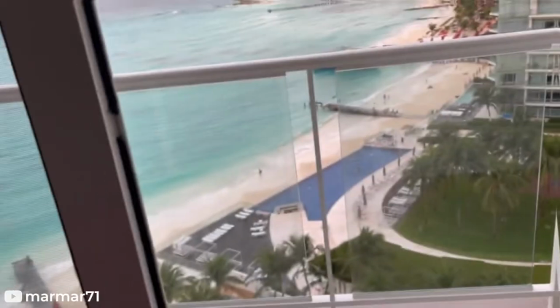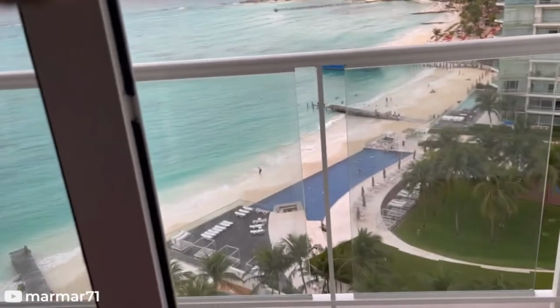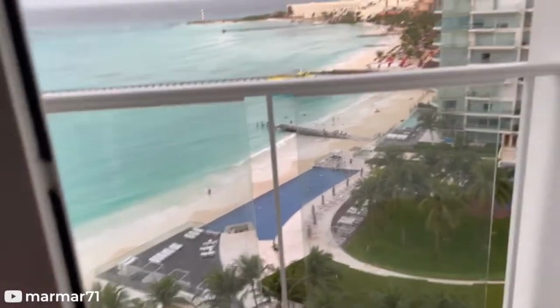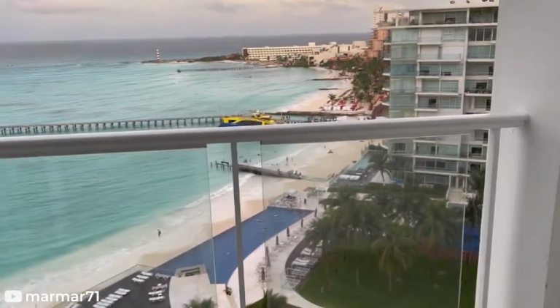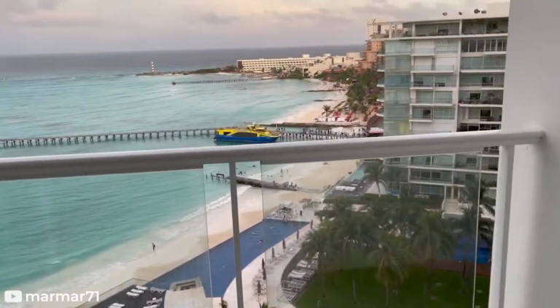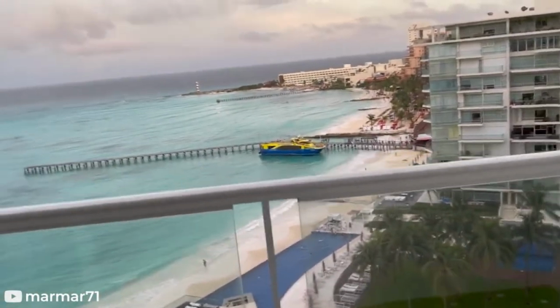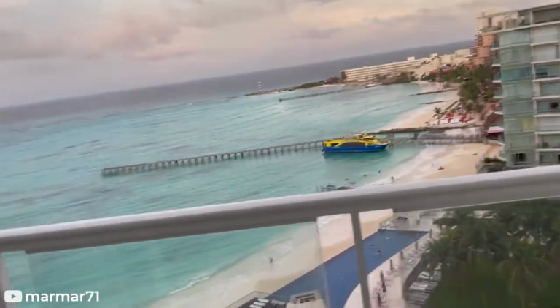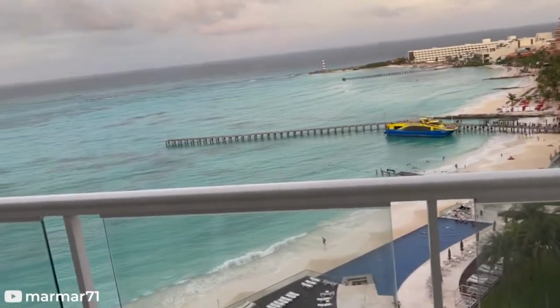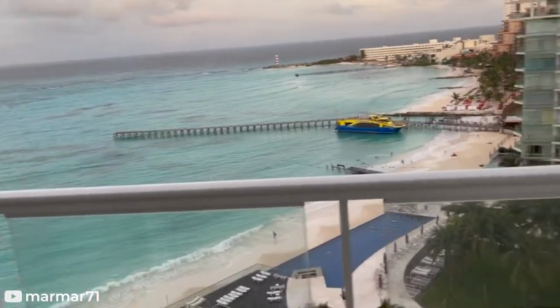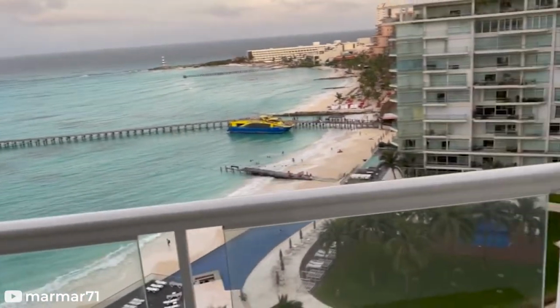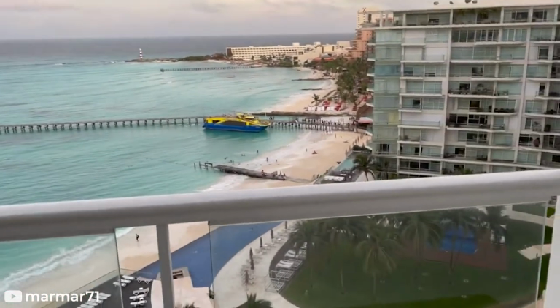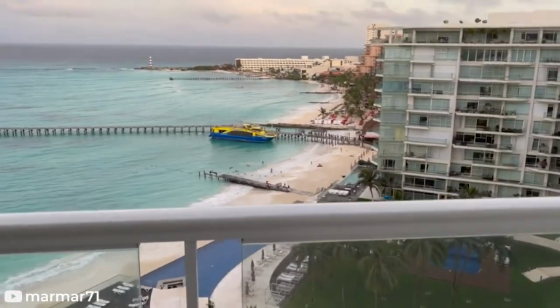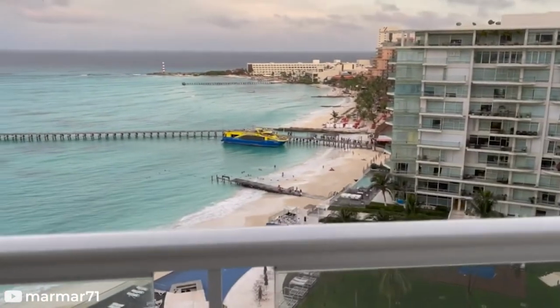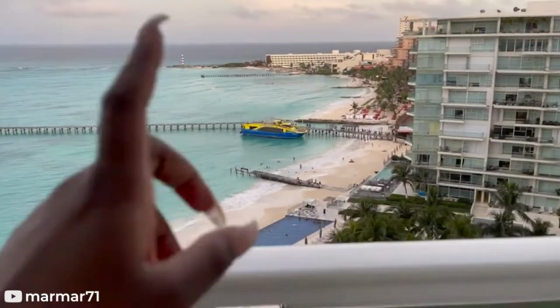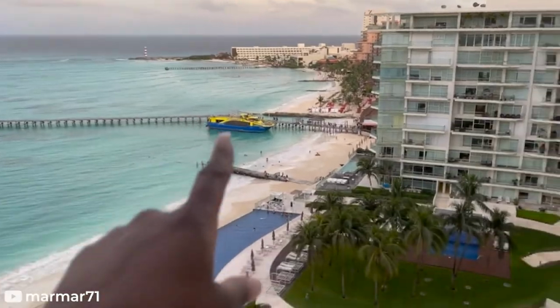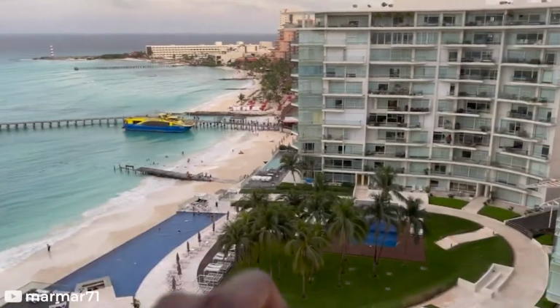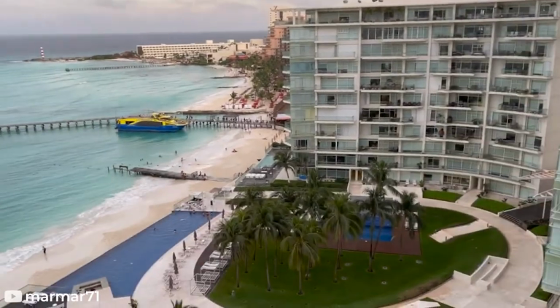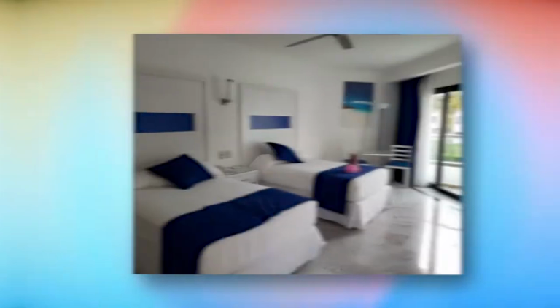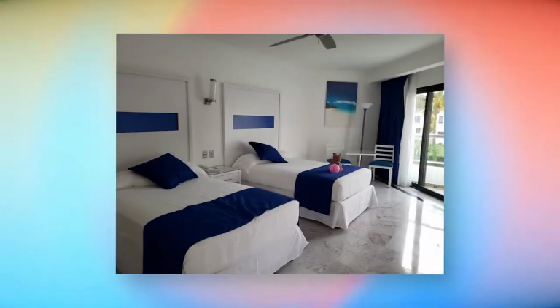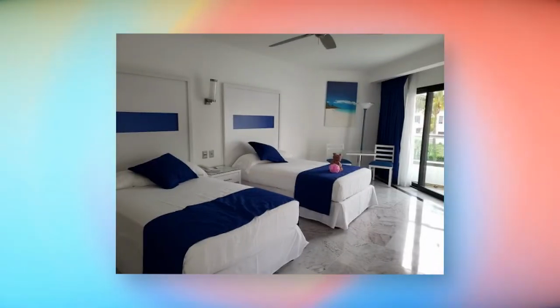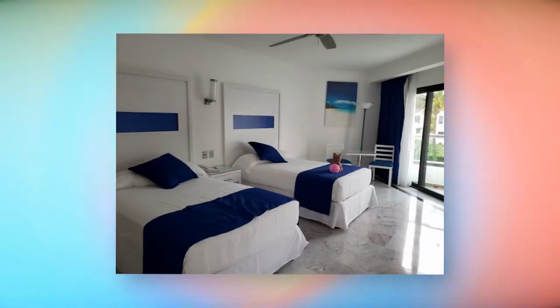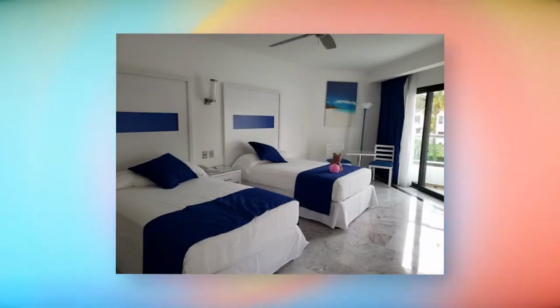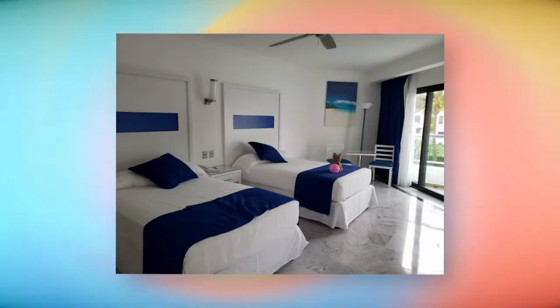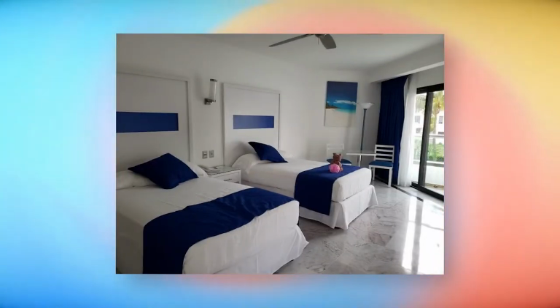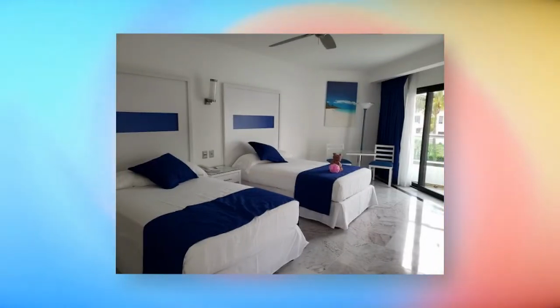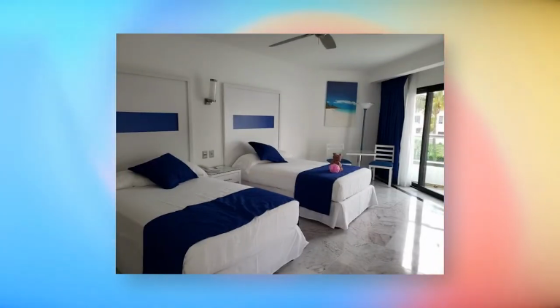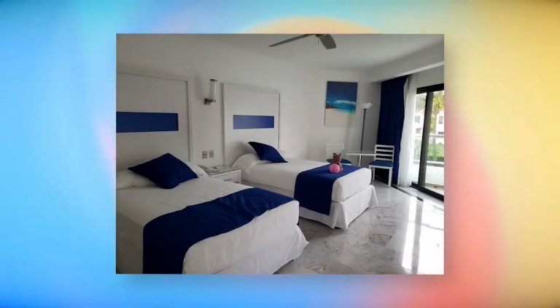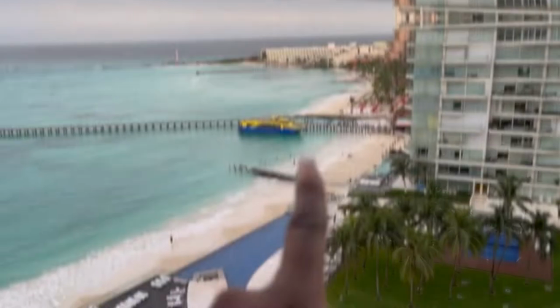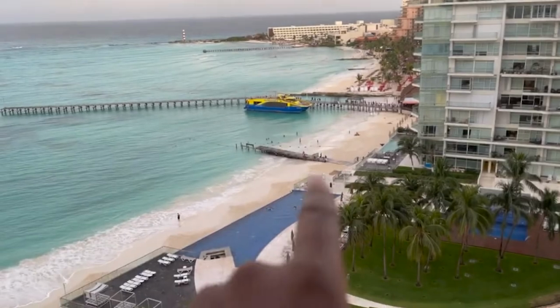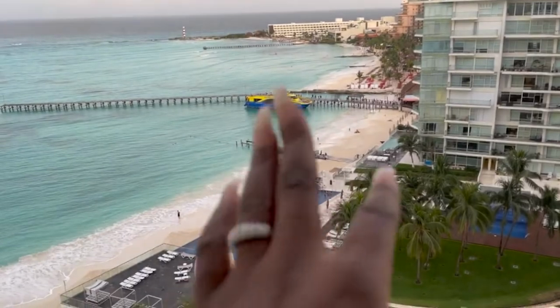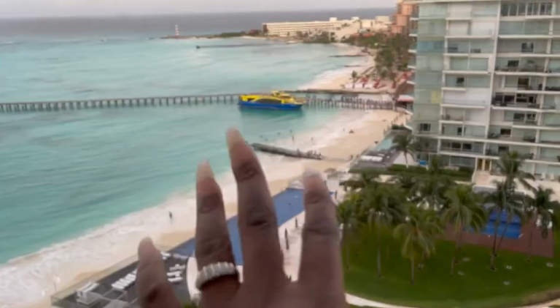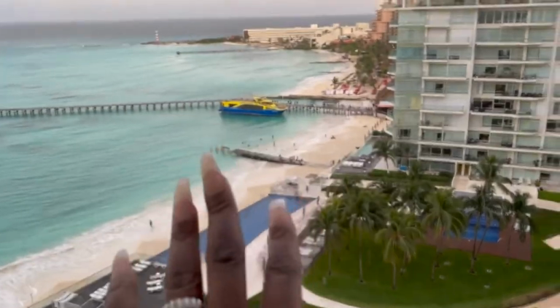Double Room with Ocean View: The double standard rooms are perfectly equipped to offer the best amenities. These 35 square meter rooms have two double beds with all amenities and a balcony with views of the Caribbean.